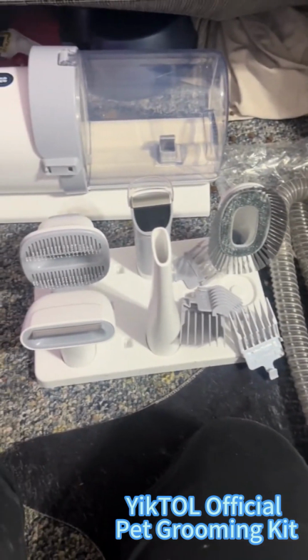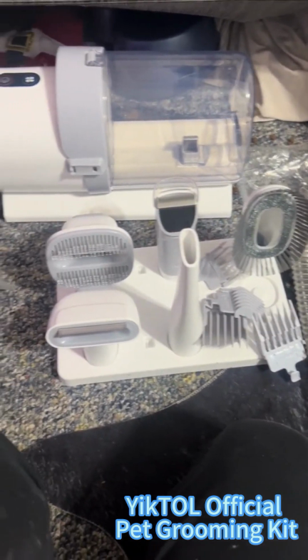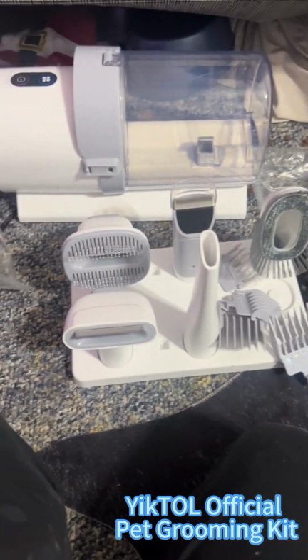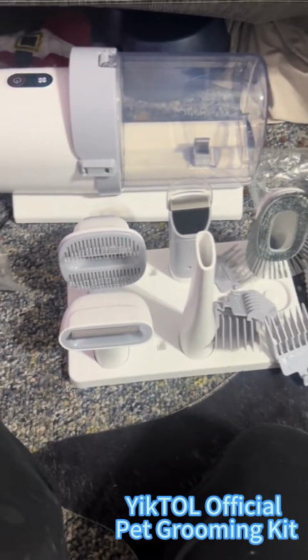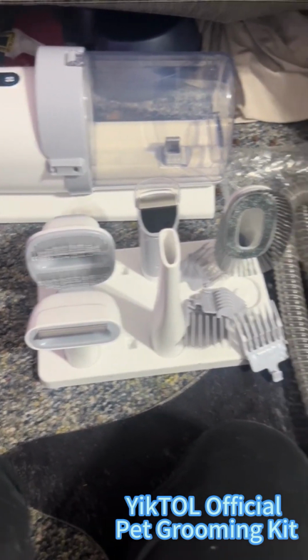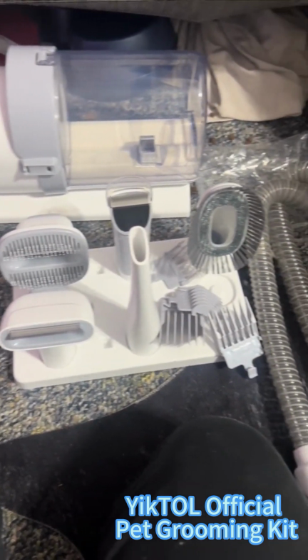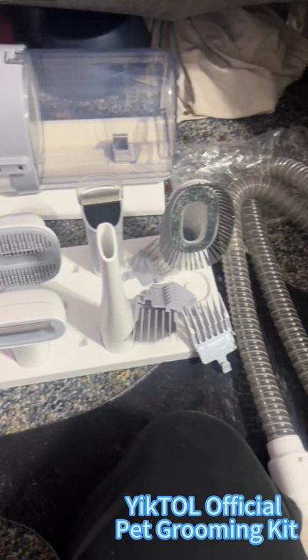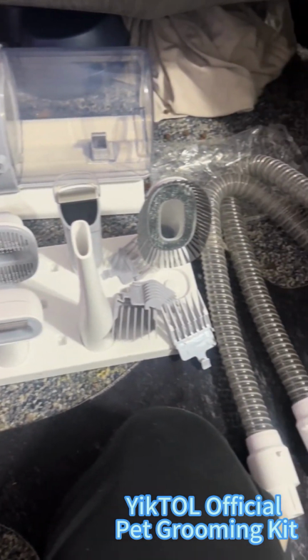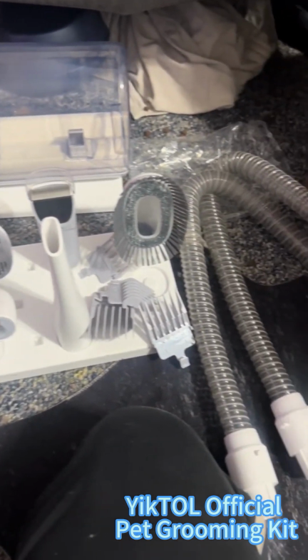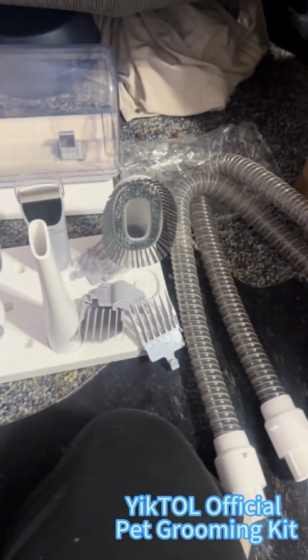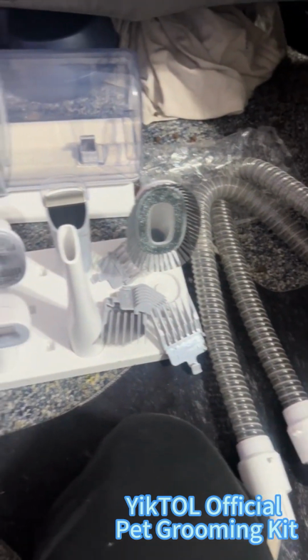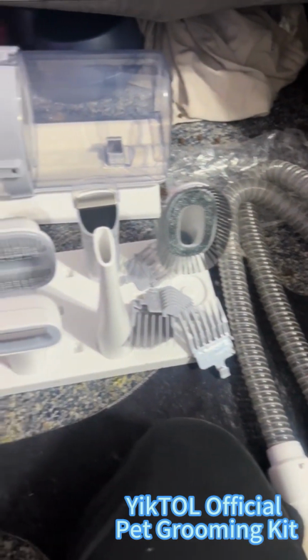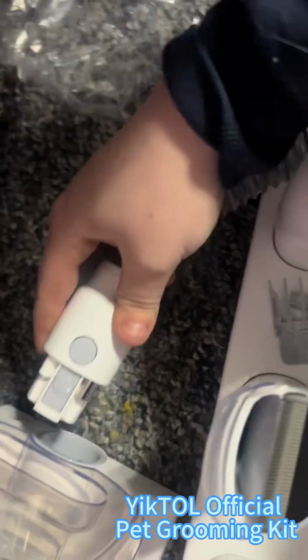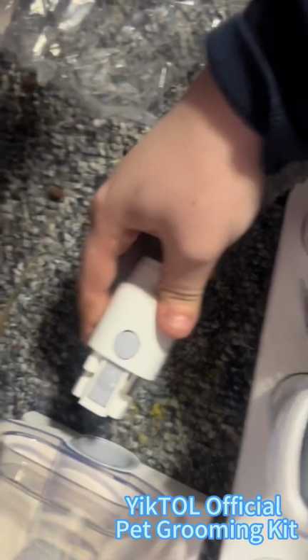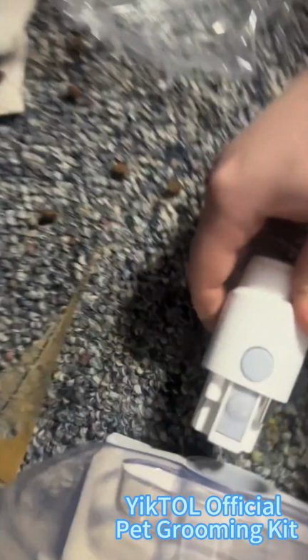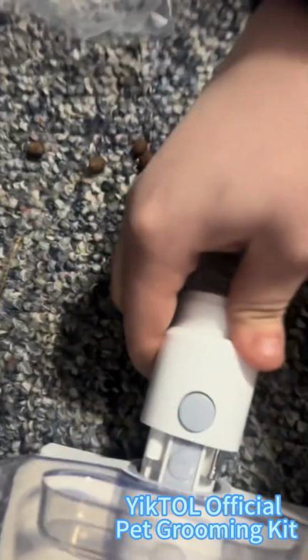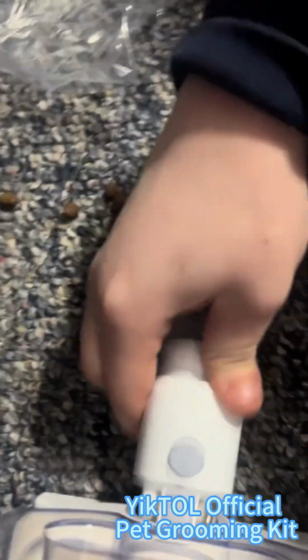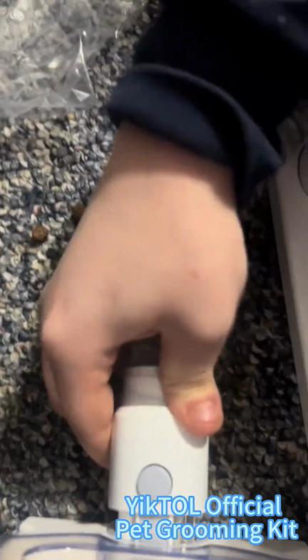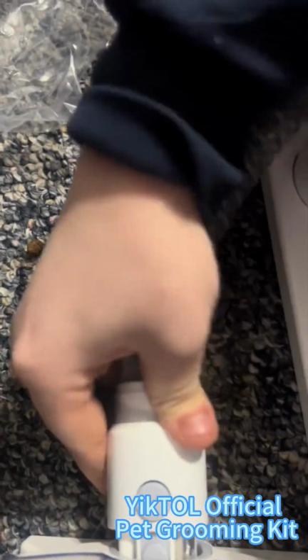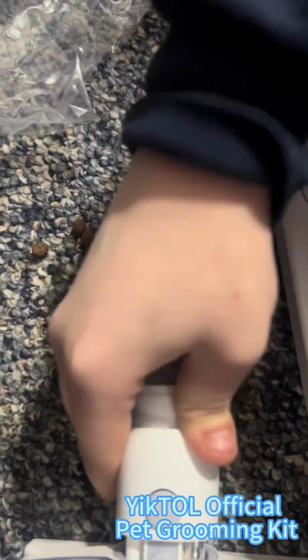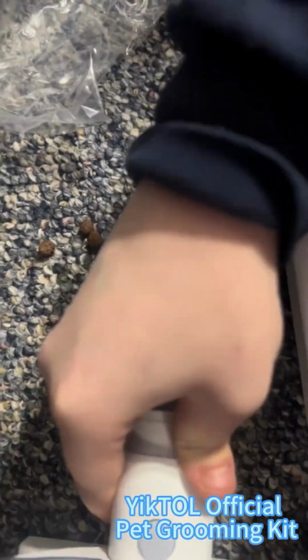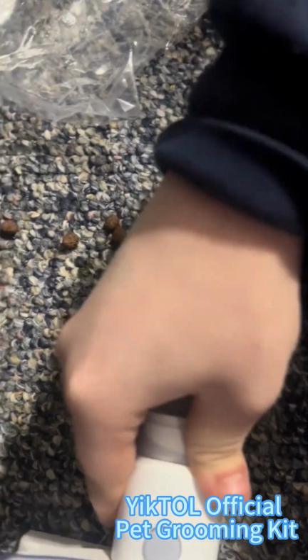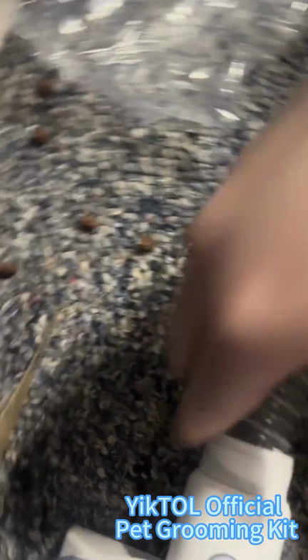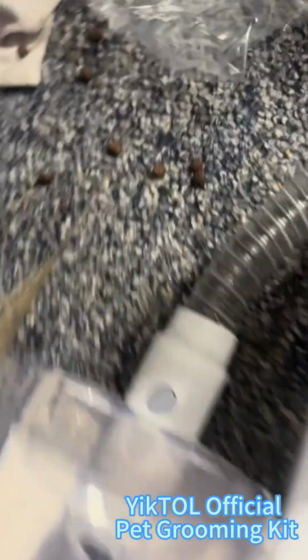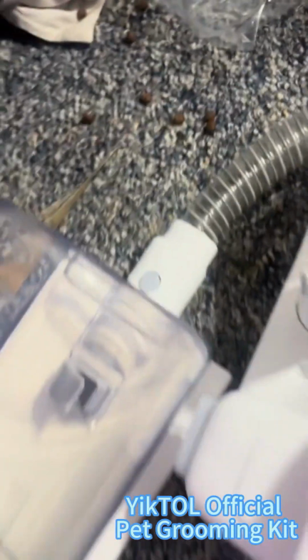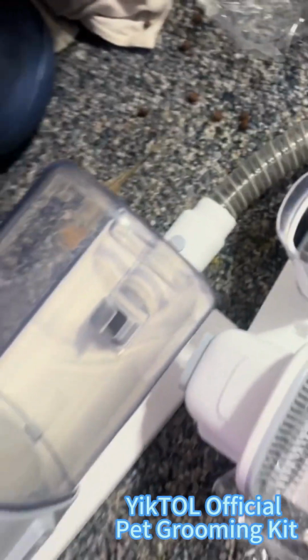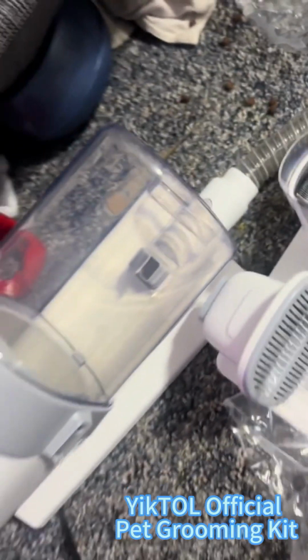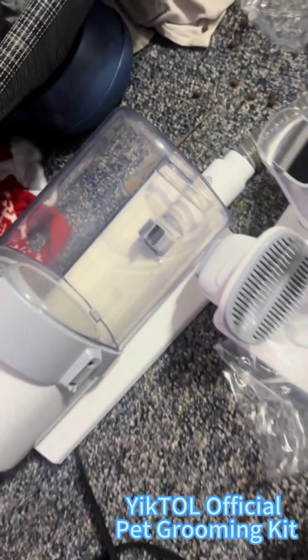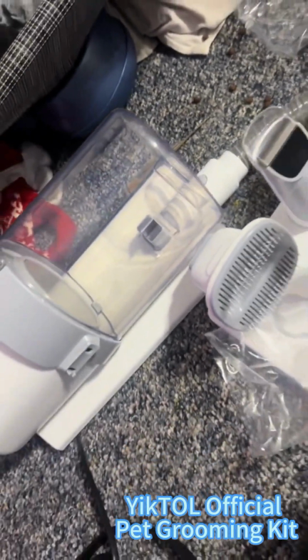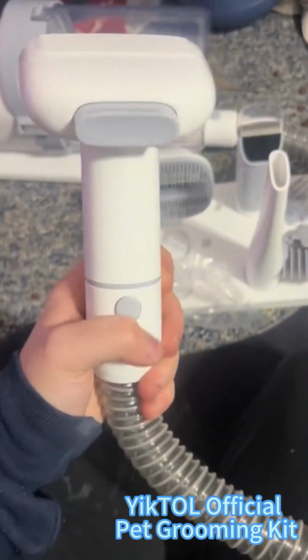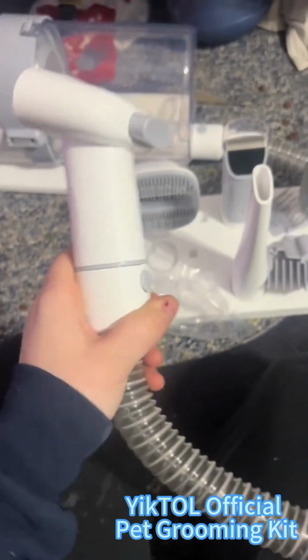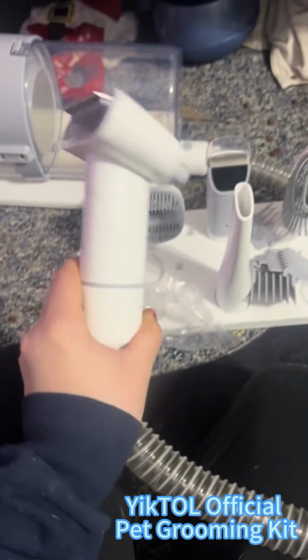Here is the display case with all the attachments. This is really easy to put in when you're not doing it one-handed.